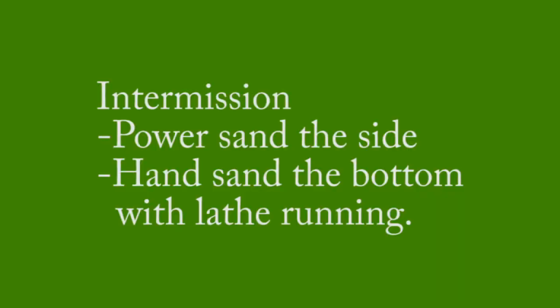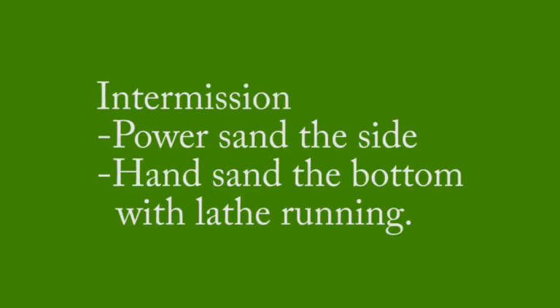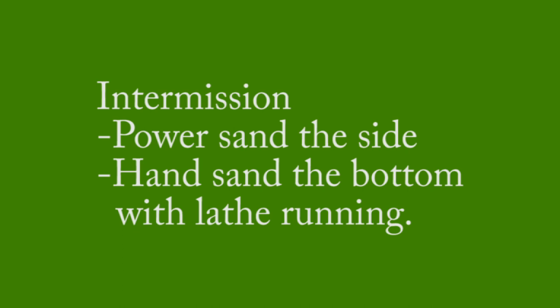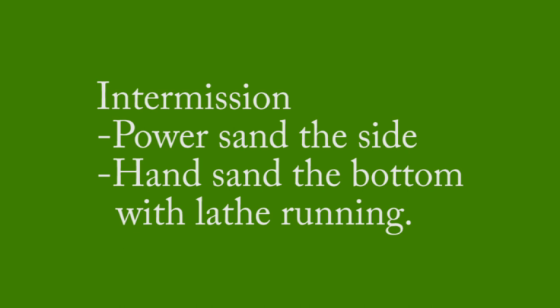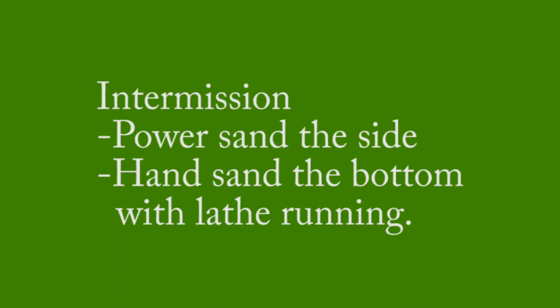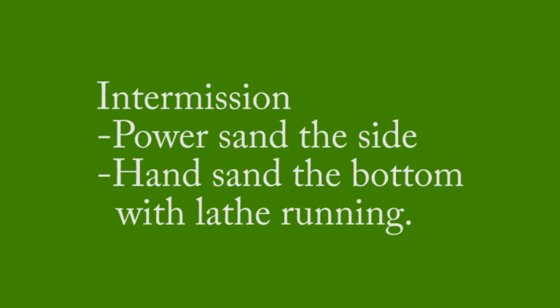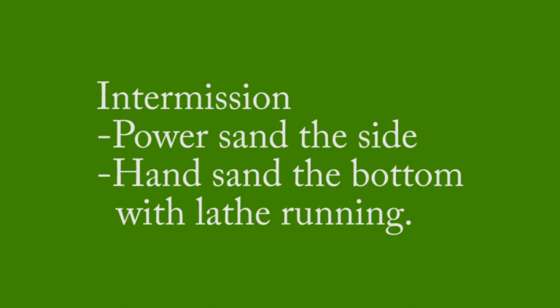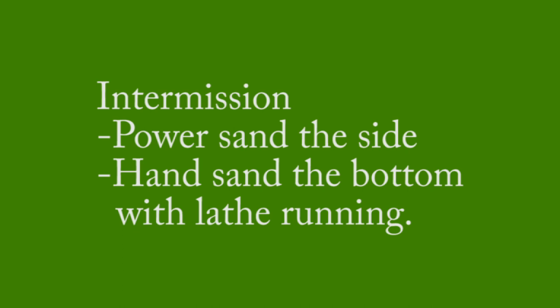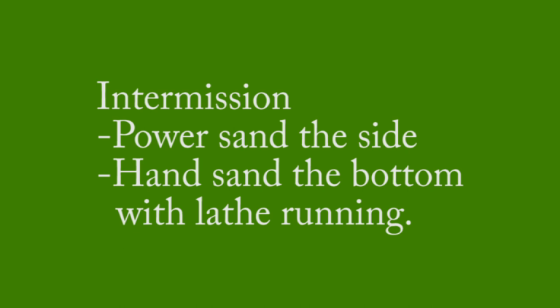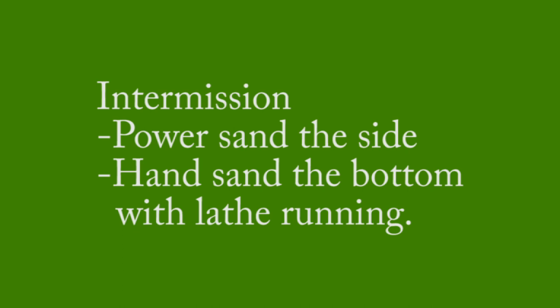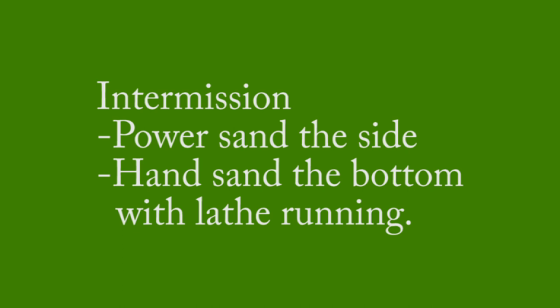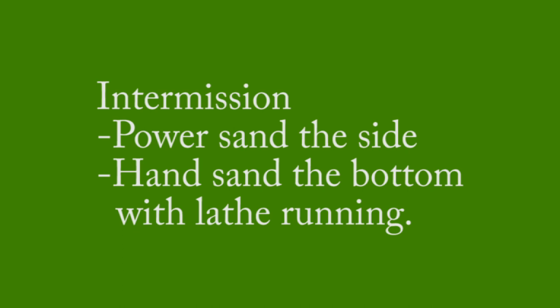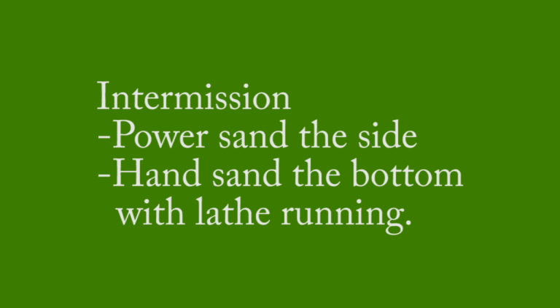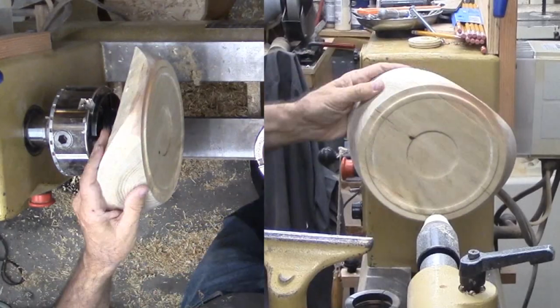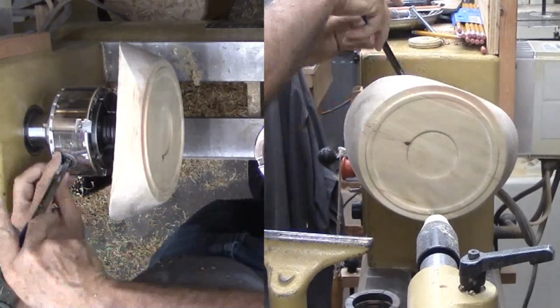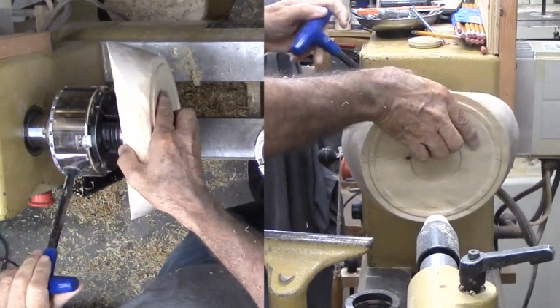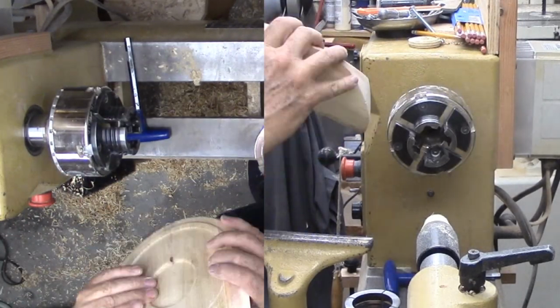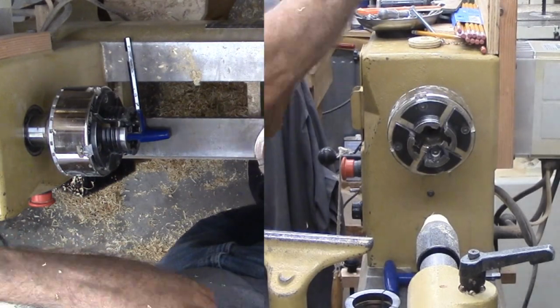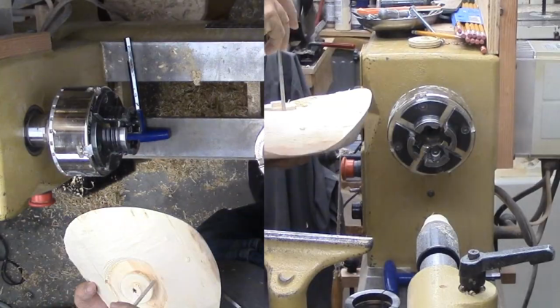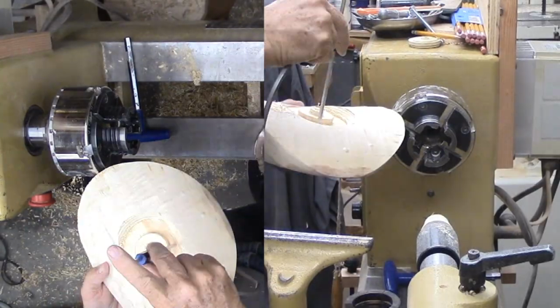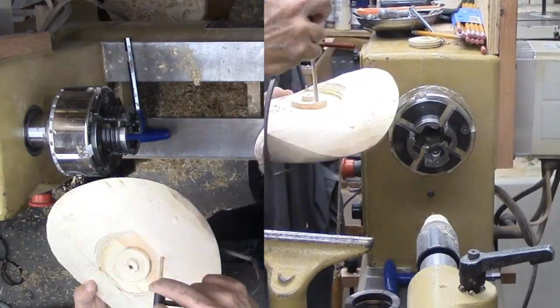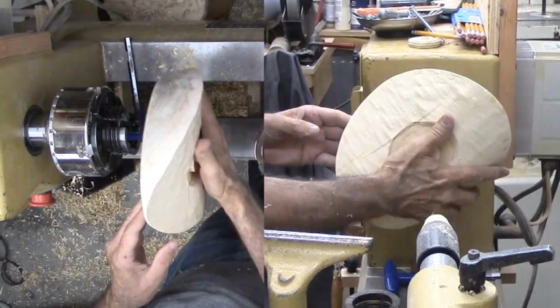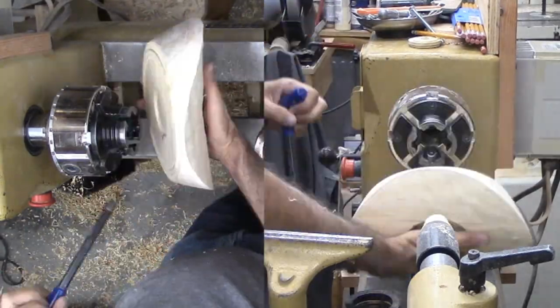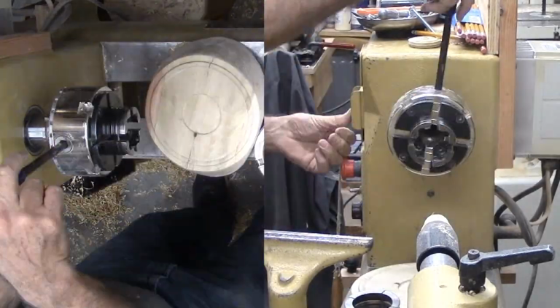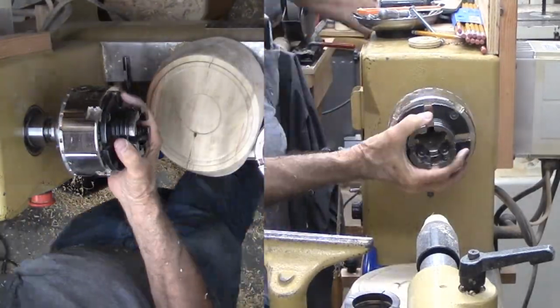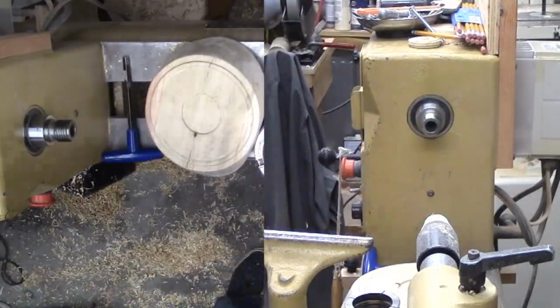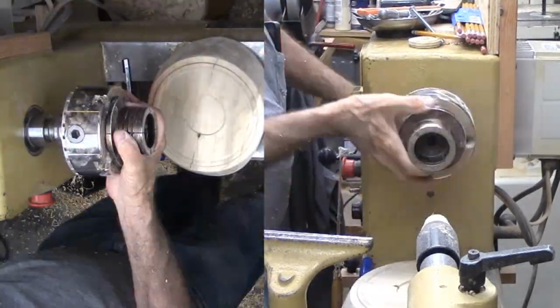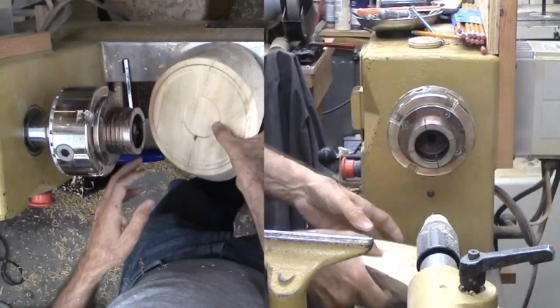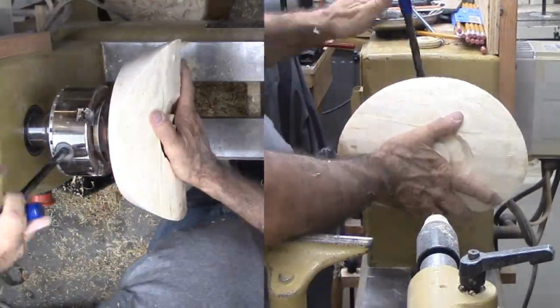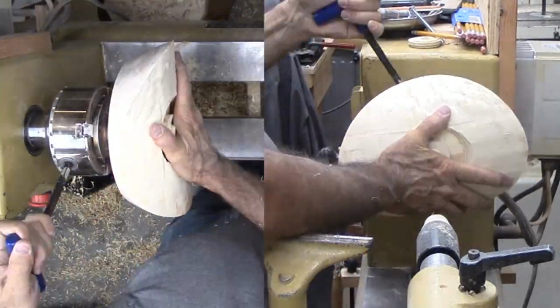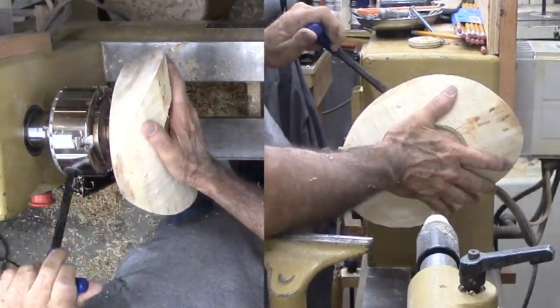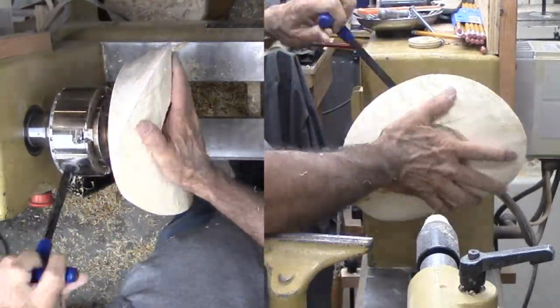A lot of sanding but very little with the lathe running. With the sanding done, I take a measure for the bottom thickness. I don't want to blow through that mortise in the bottom.